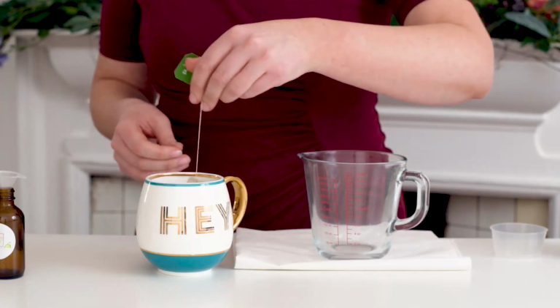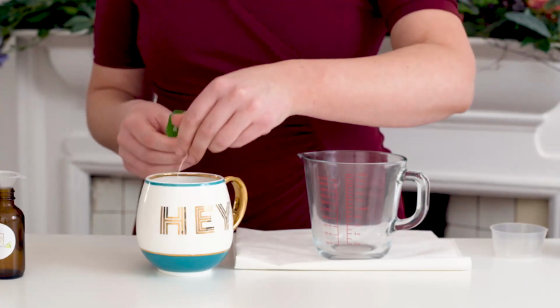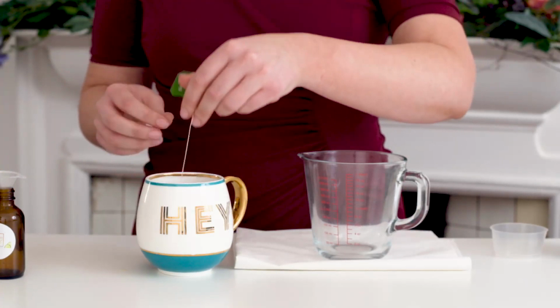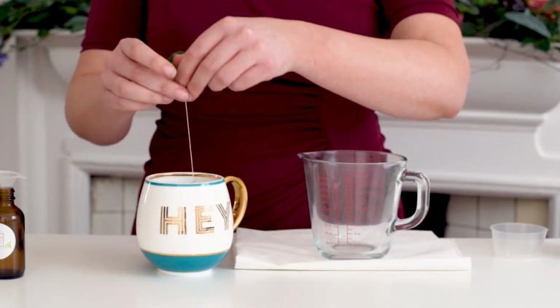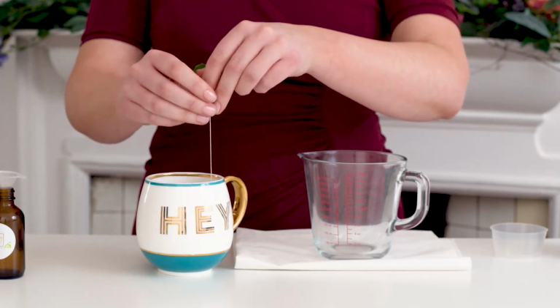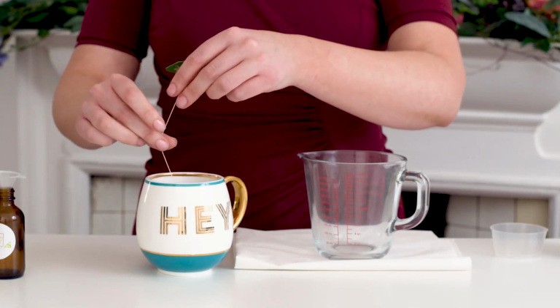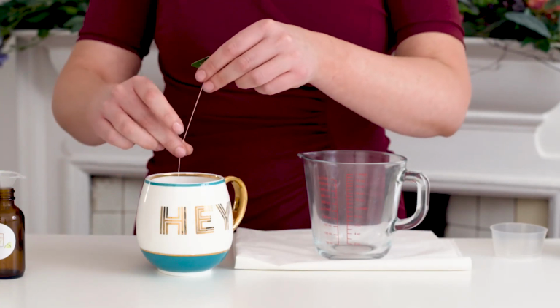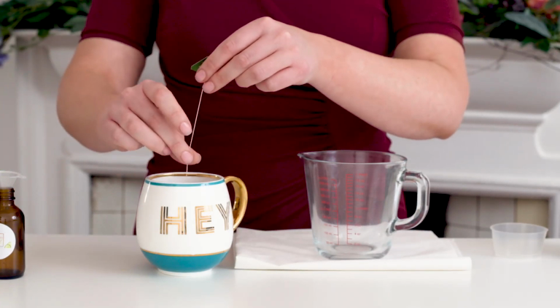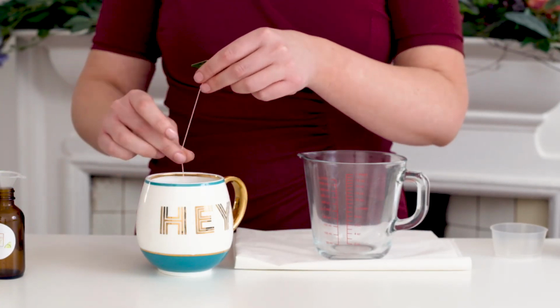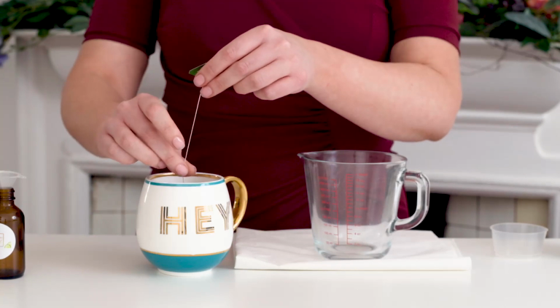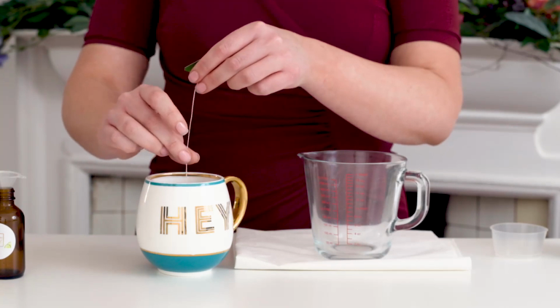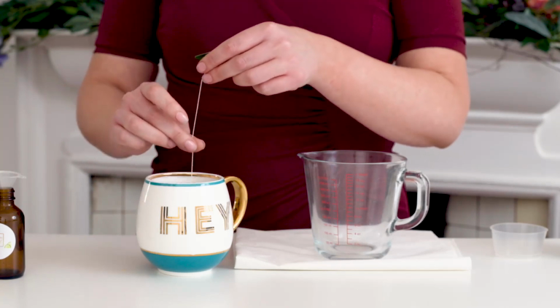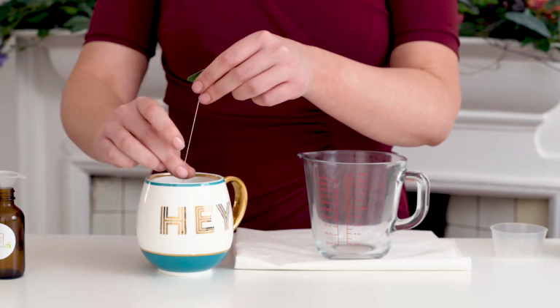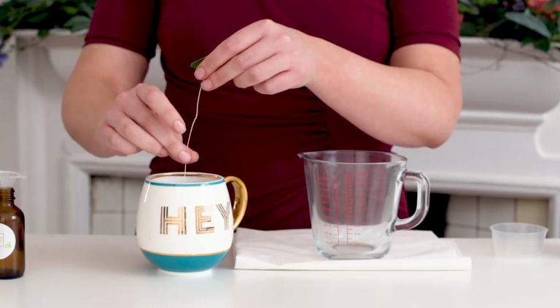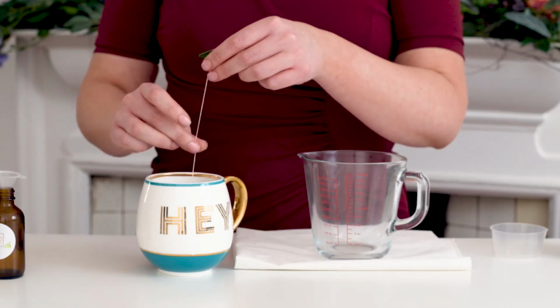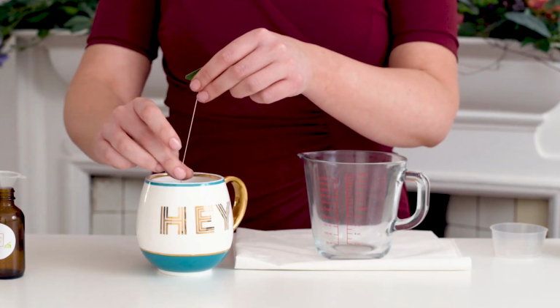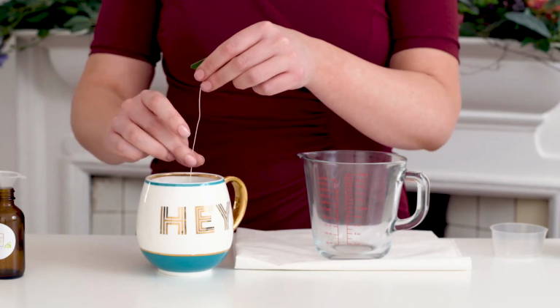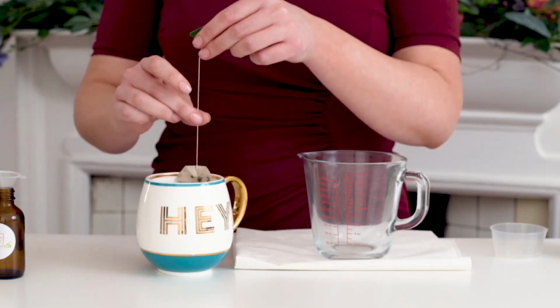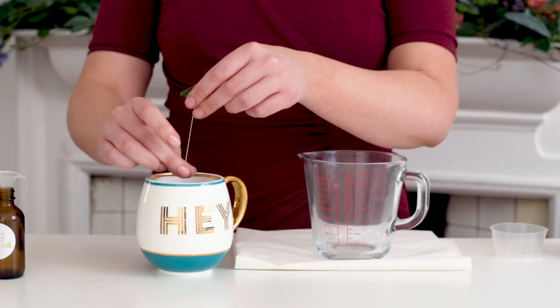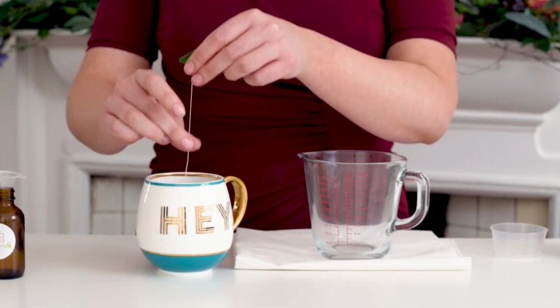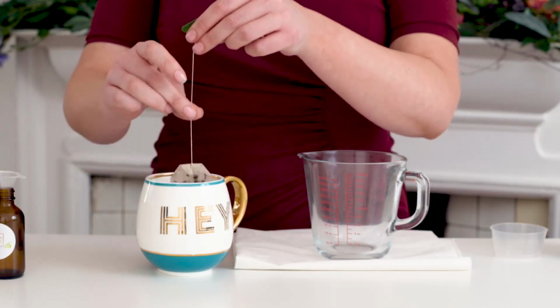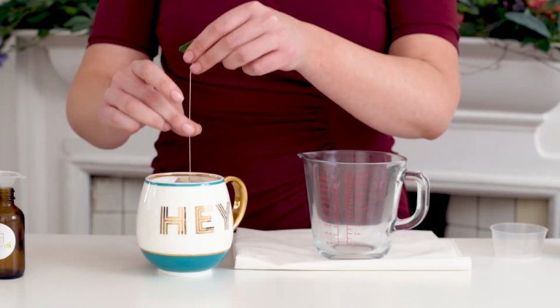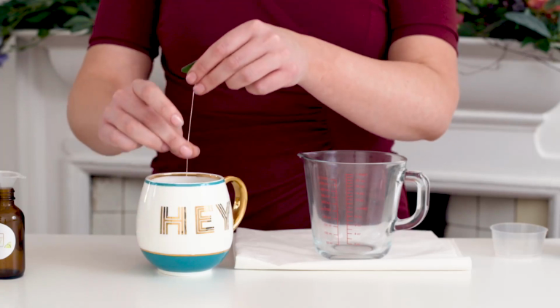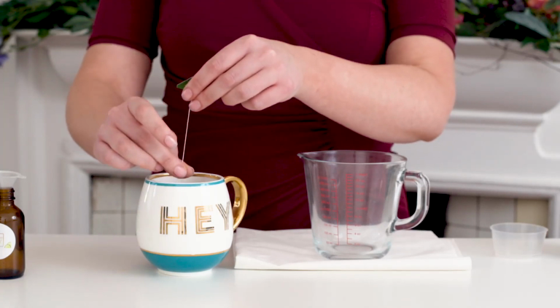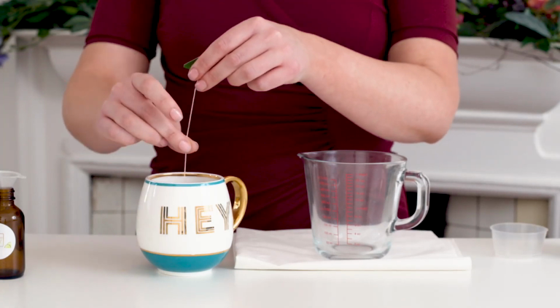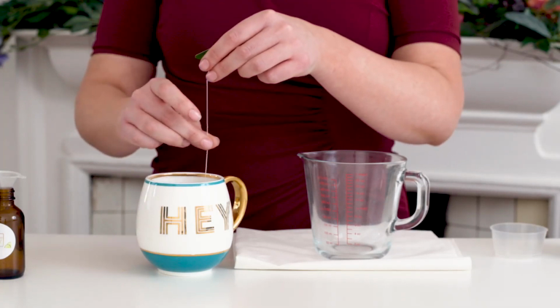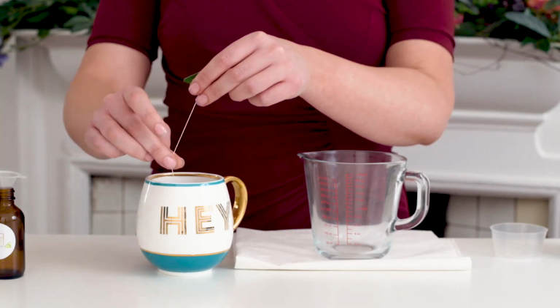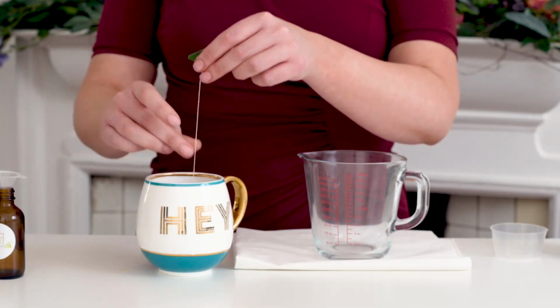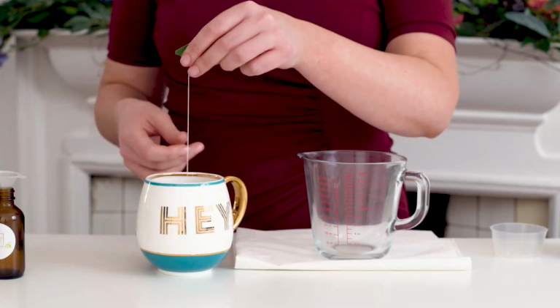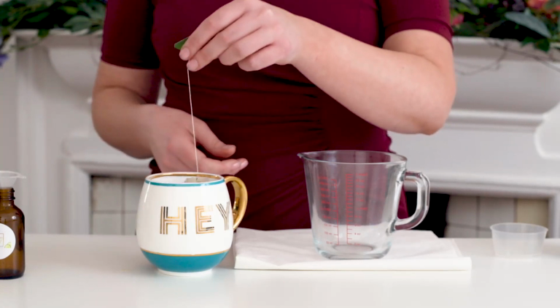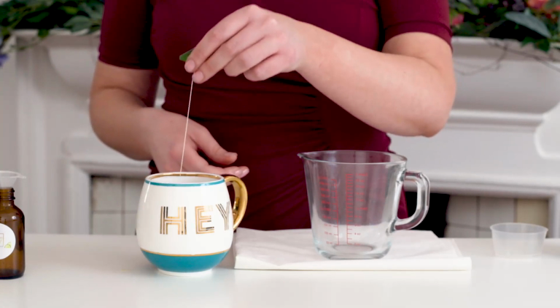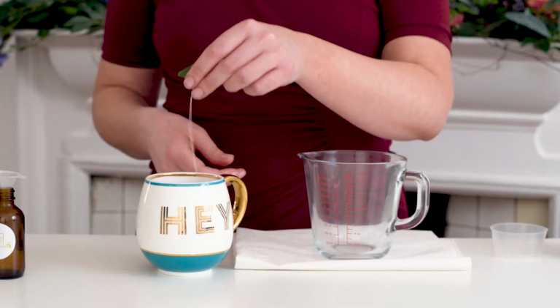This part of the toner — to make a 60 ml bottle, because this toner lasts about two weeks — you need 40 ml of the green tea.